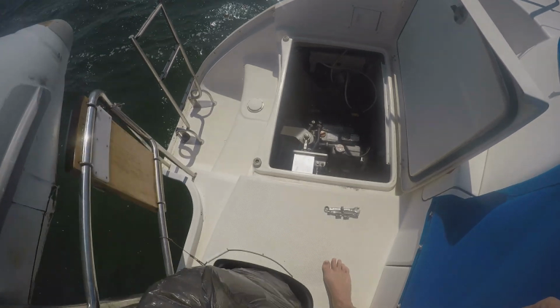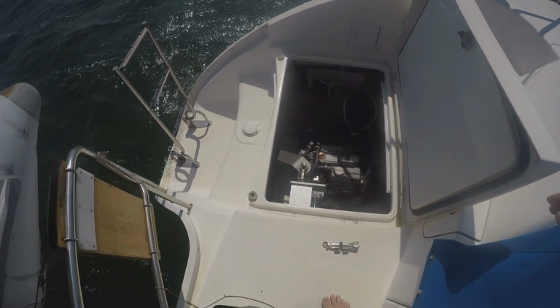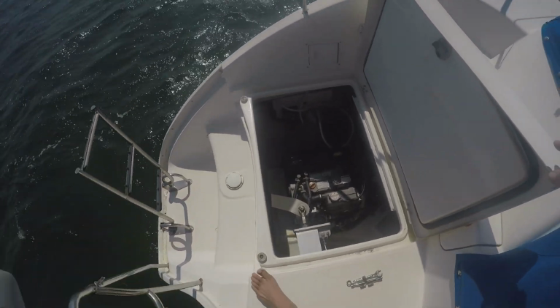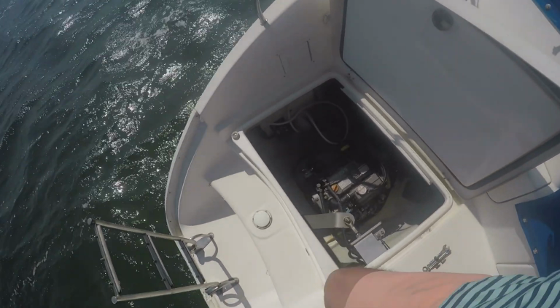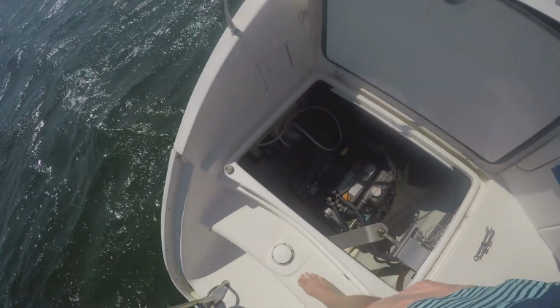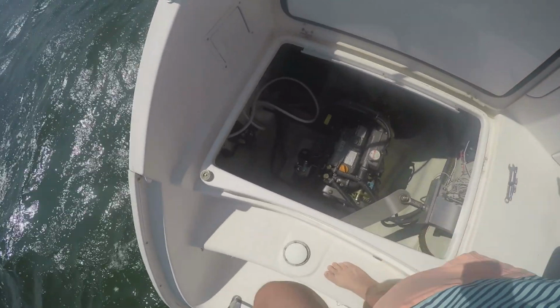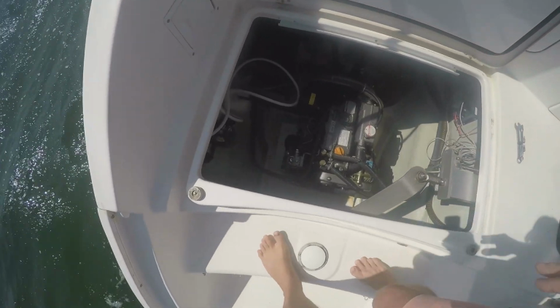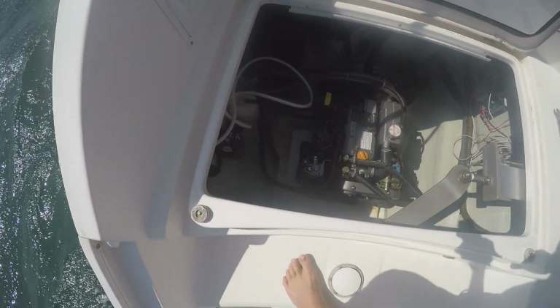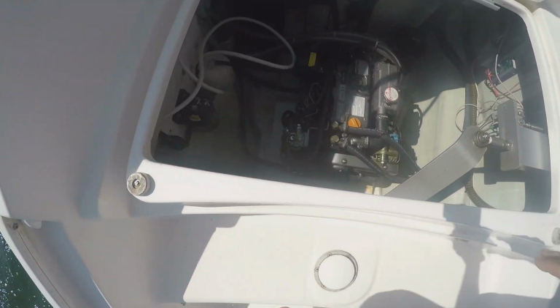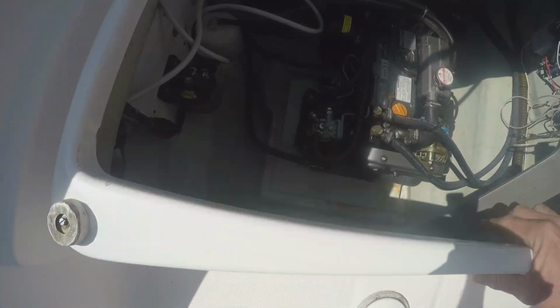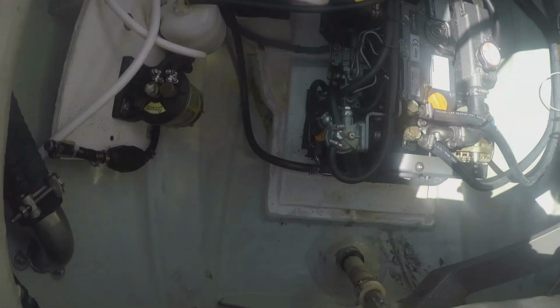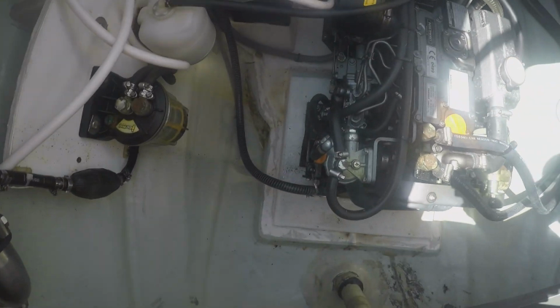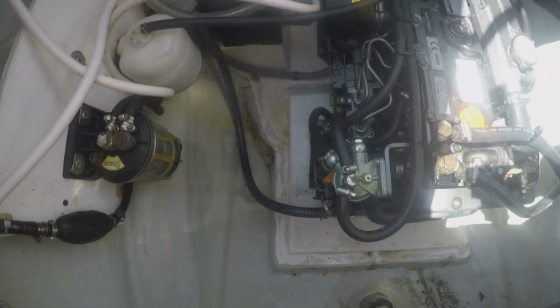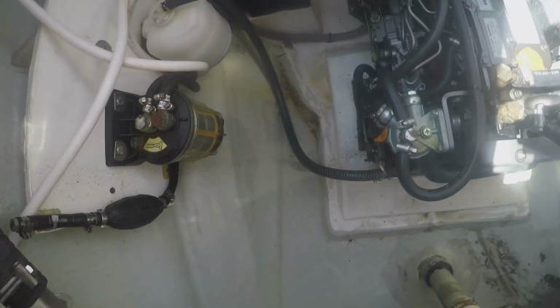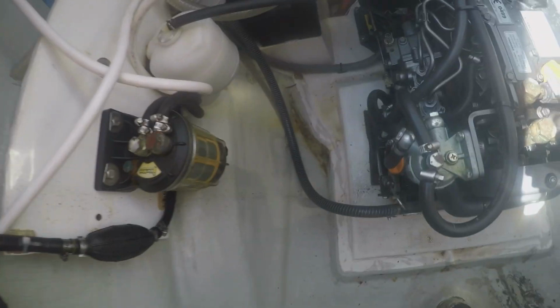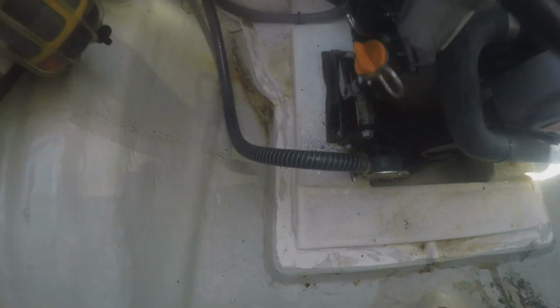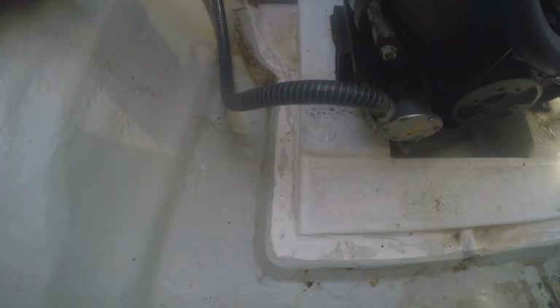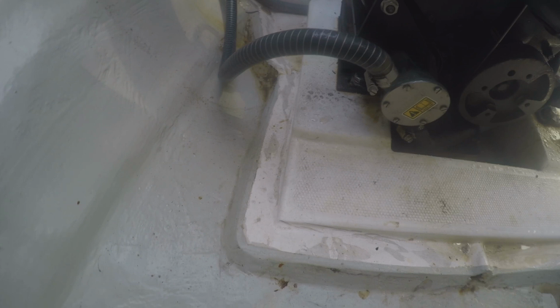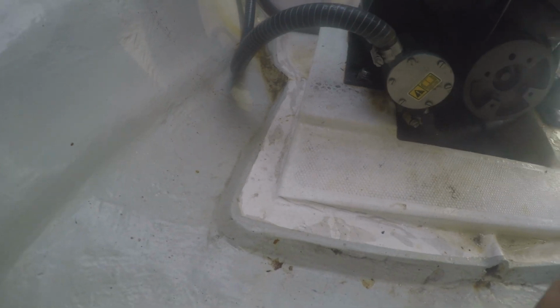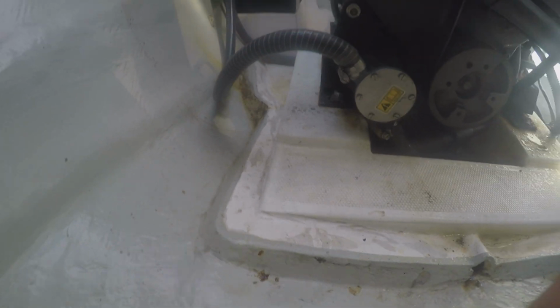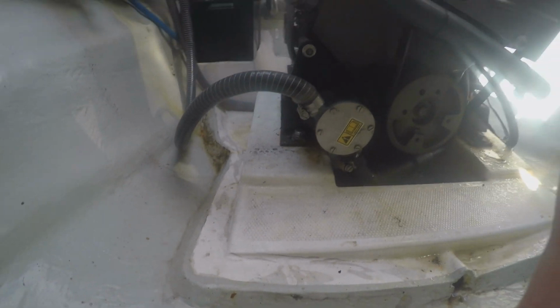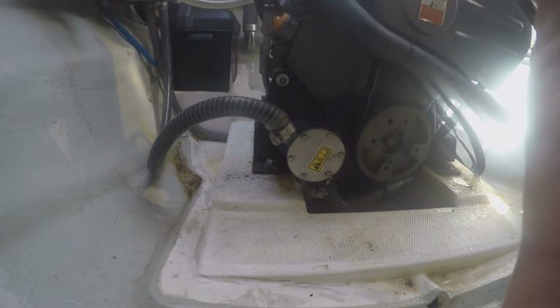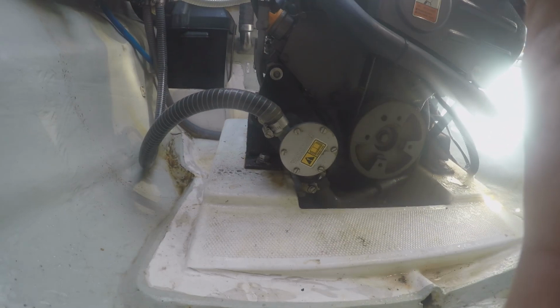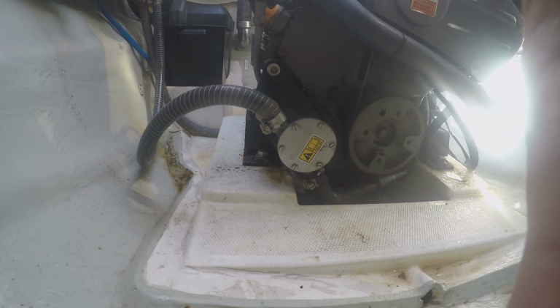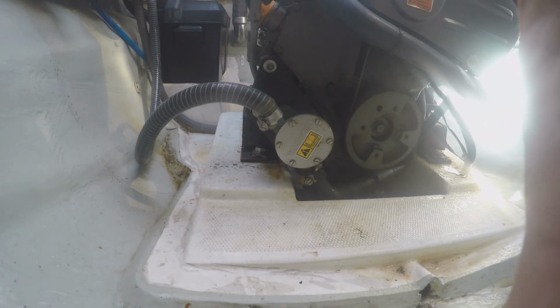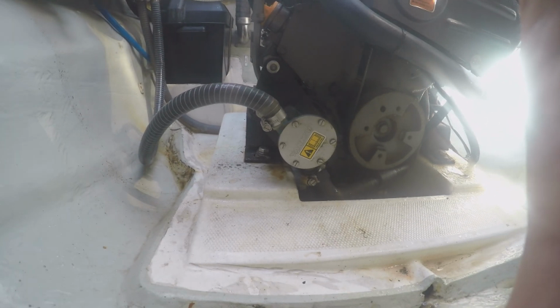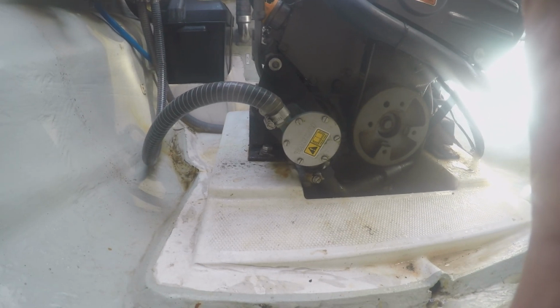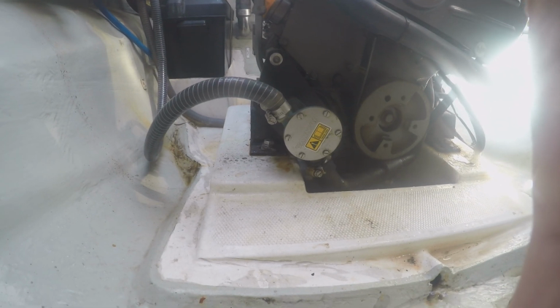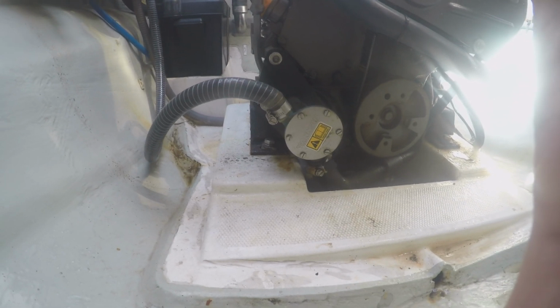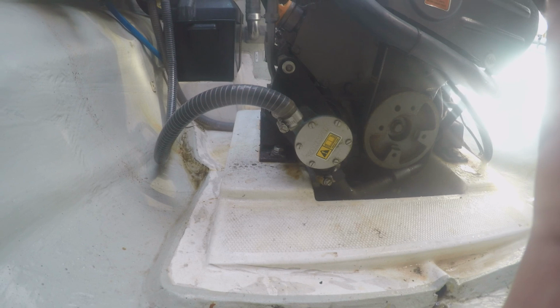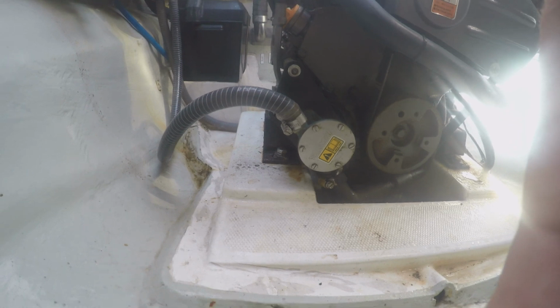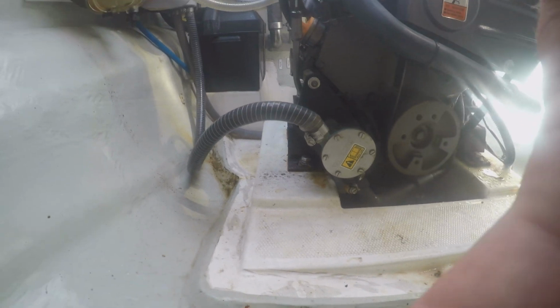On the 3YM motors, the raw water pump sits on the front right-hand side at the bottom, and it's got its own little pulley so it runs off its own fan belt to drive the pump.